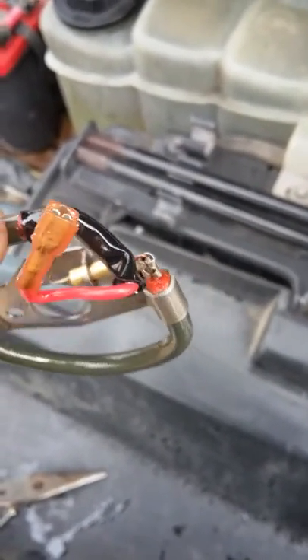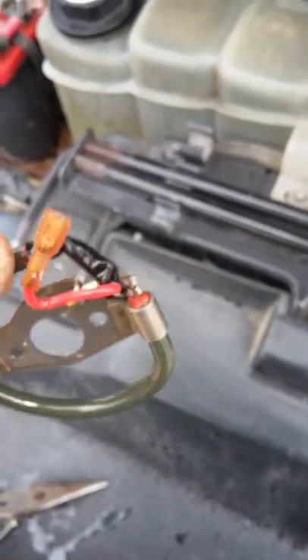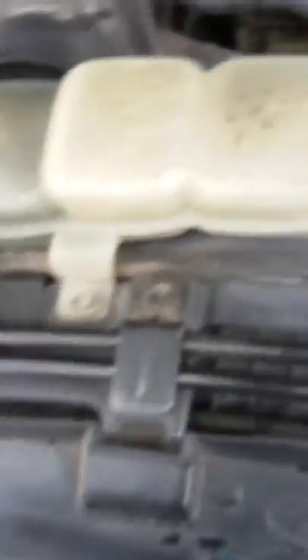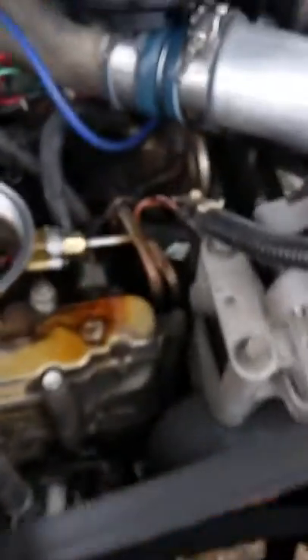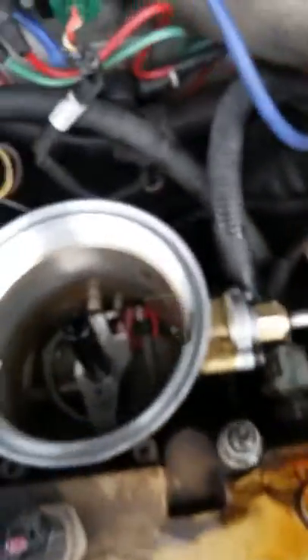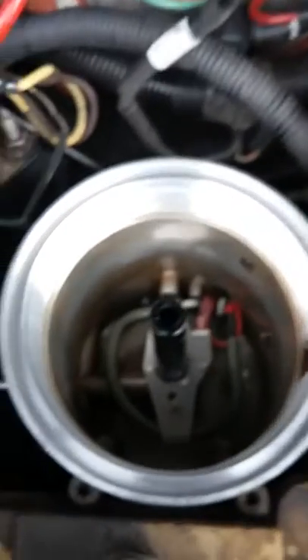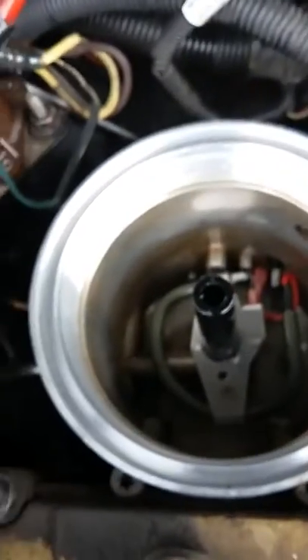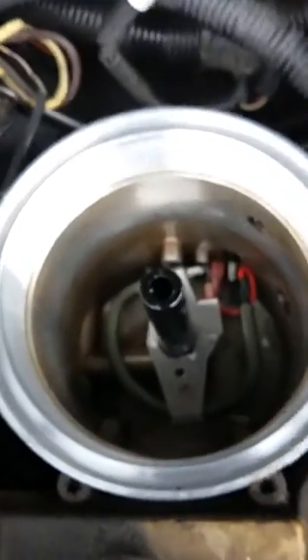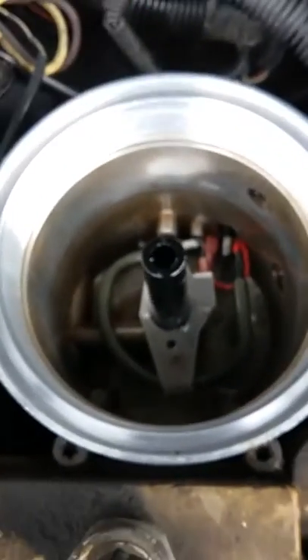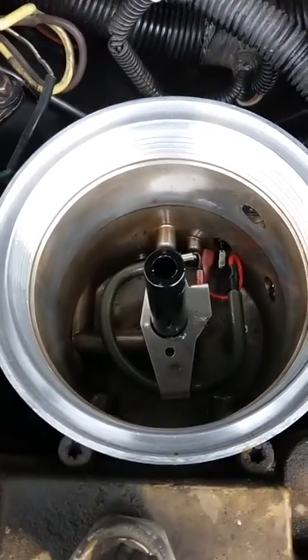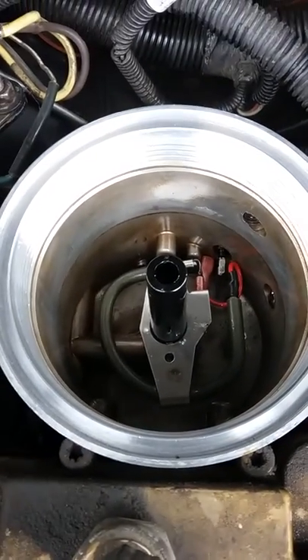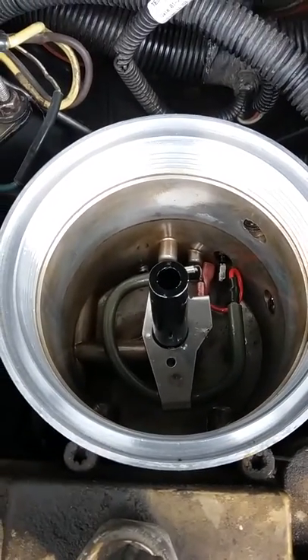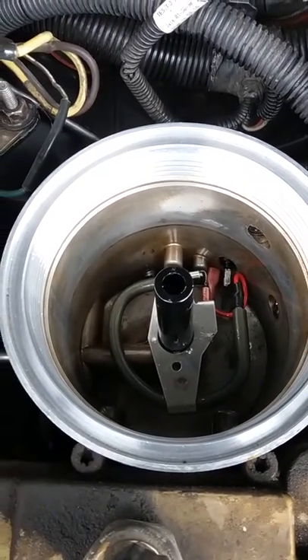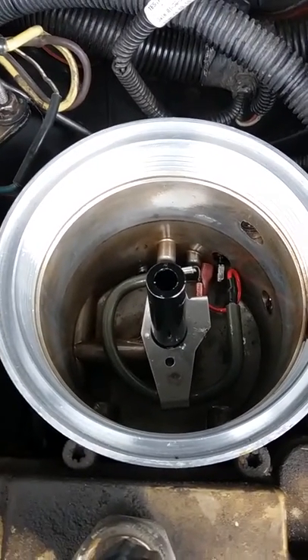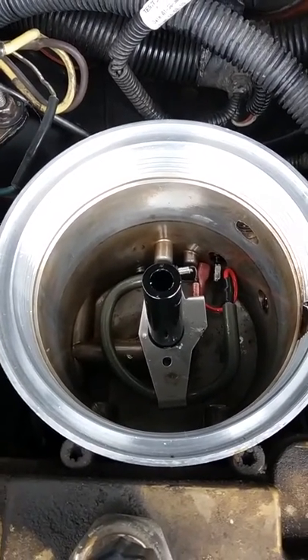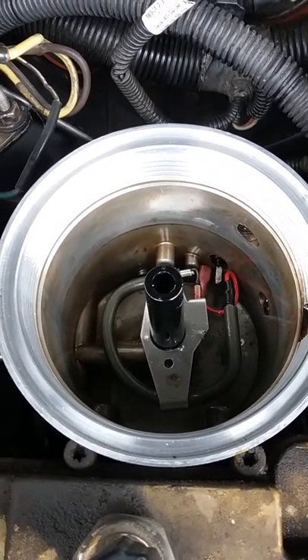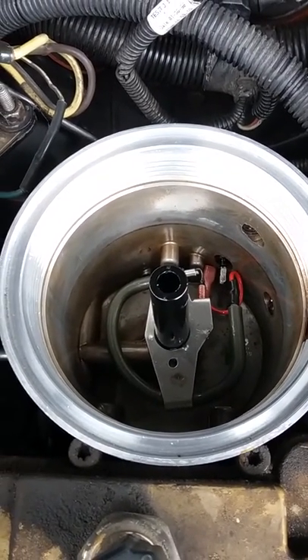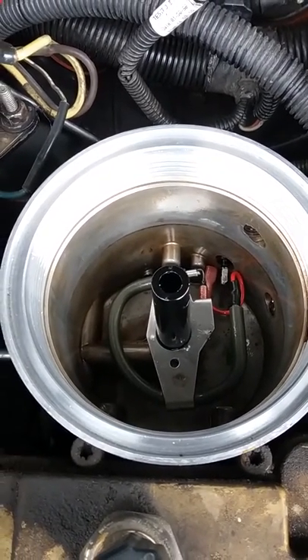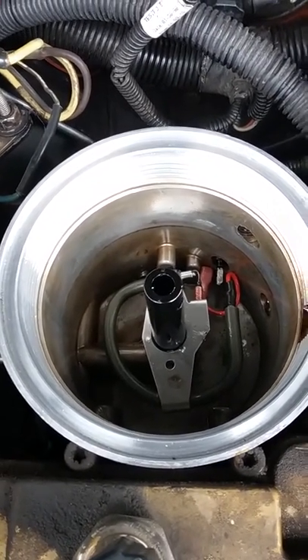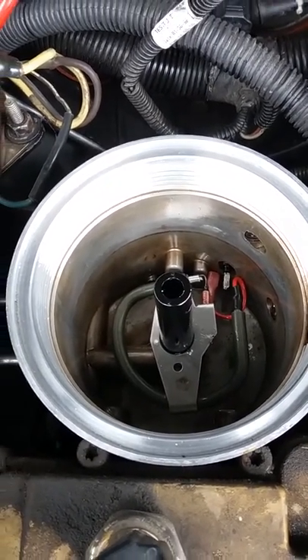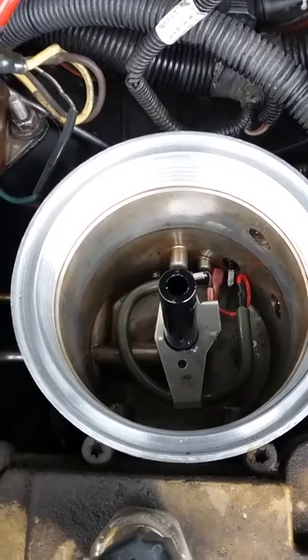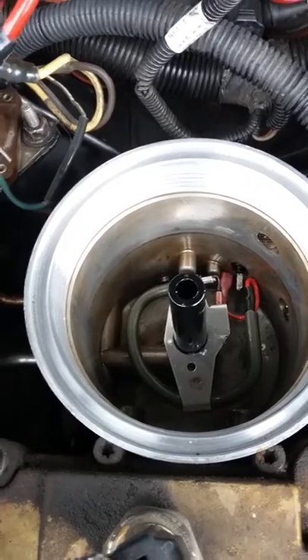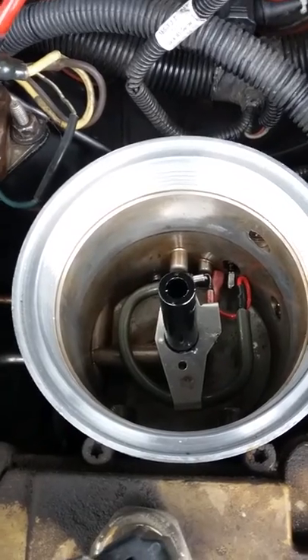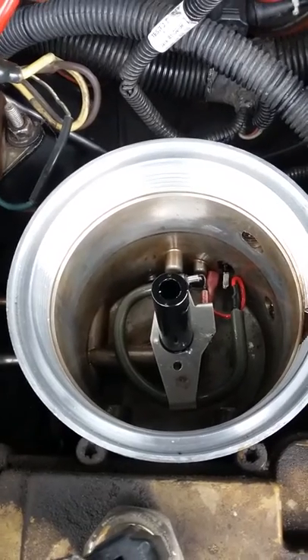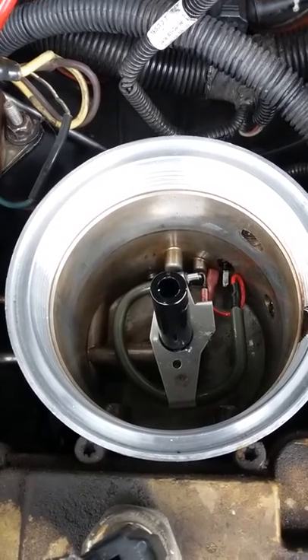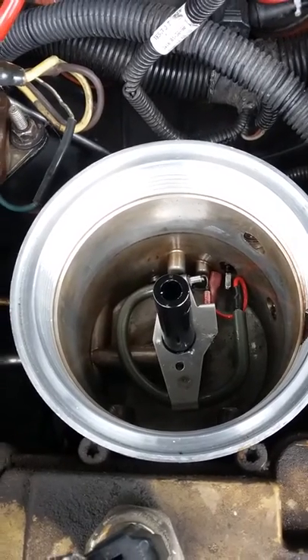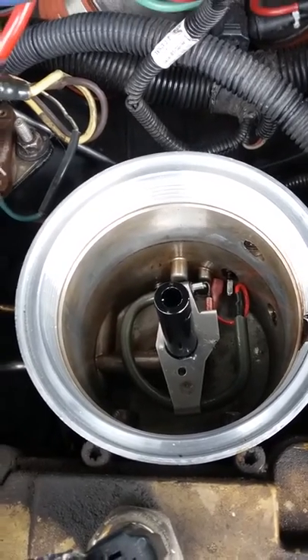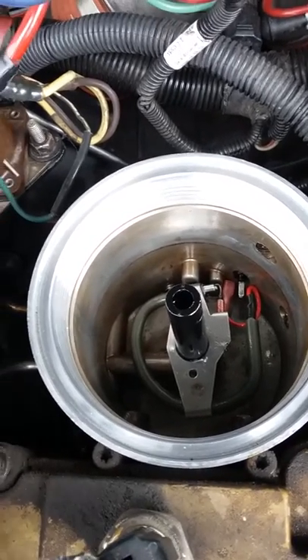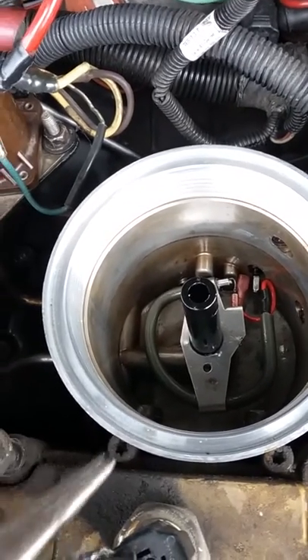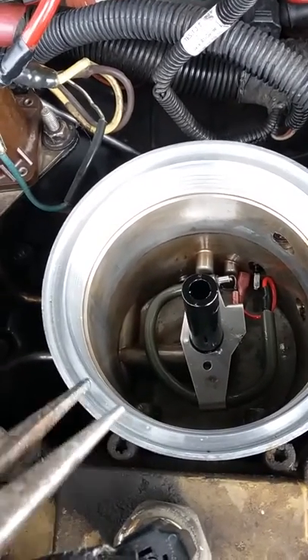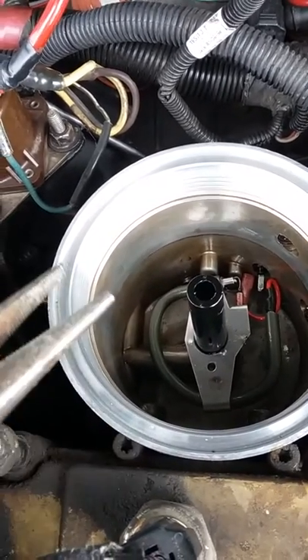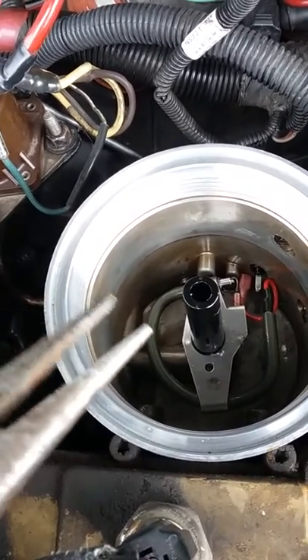So I'm just putting it in. It's already just set in there right now. It's kind of hard to get that wire on there, so I got the old needle nose.